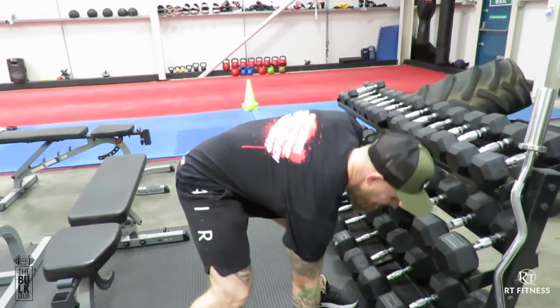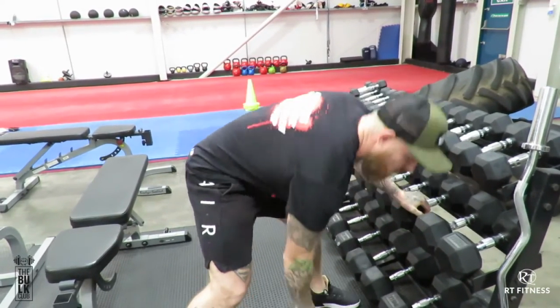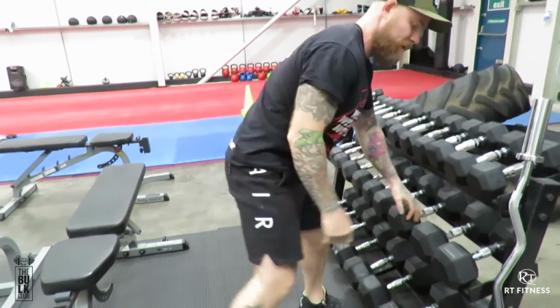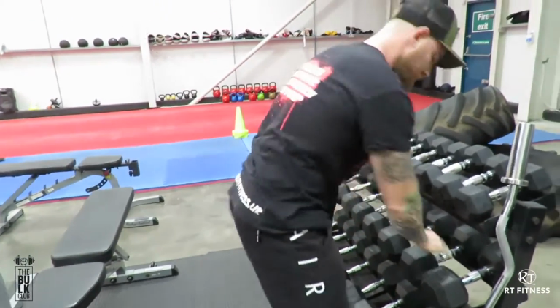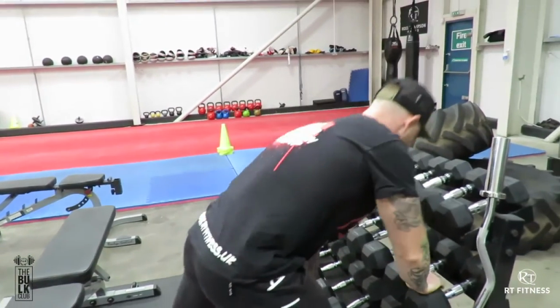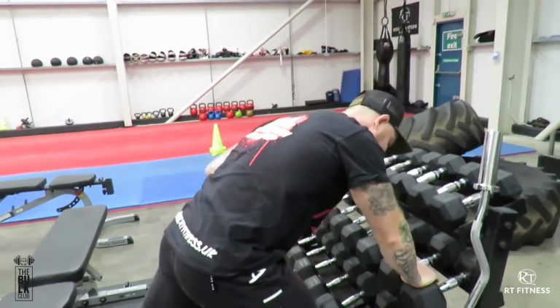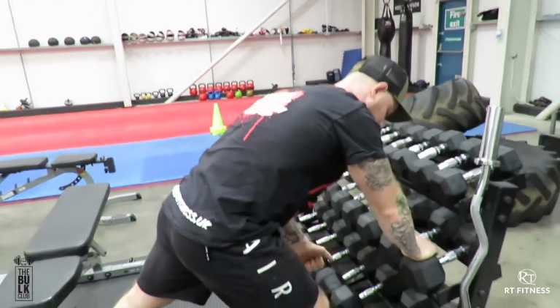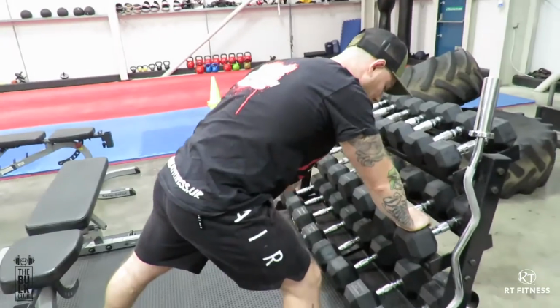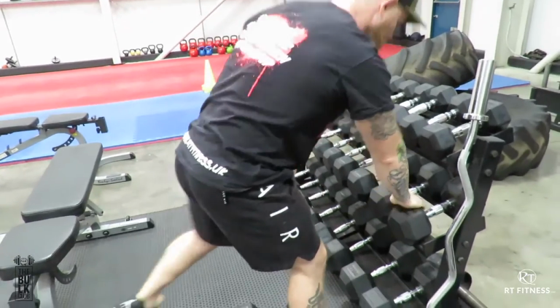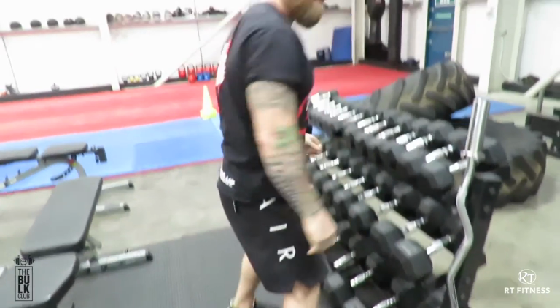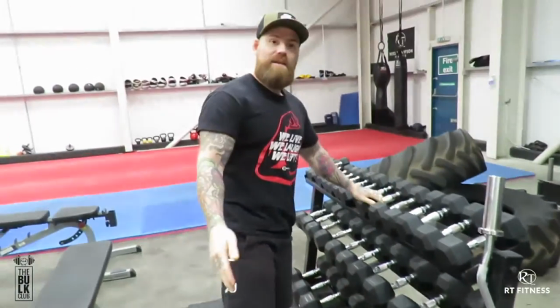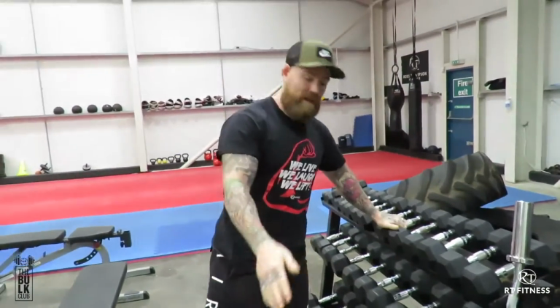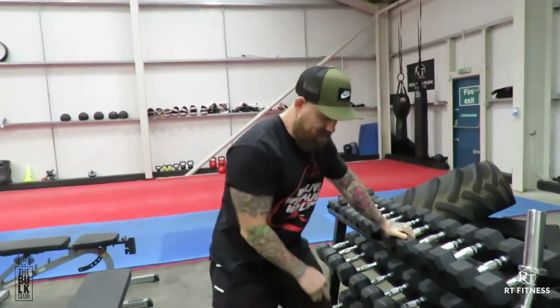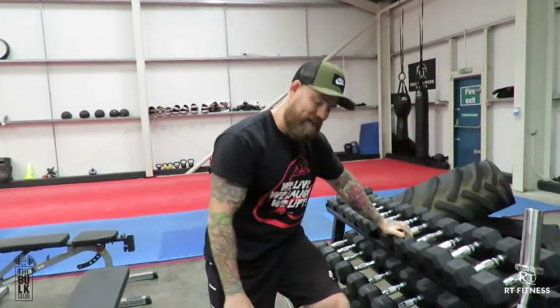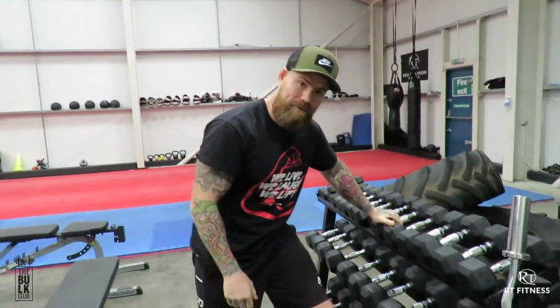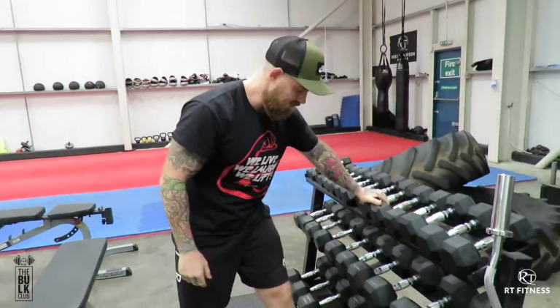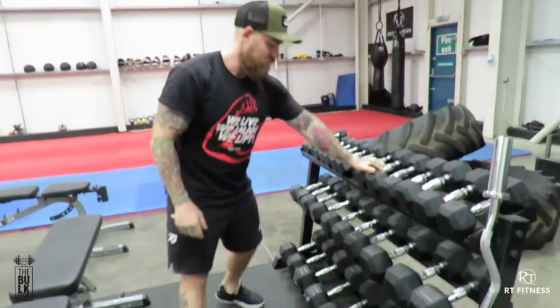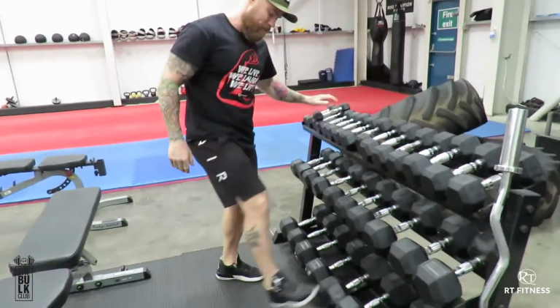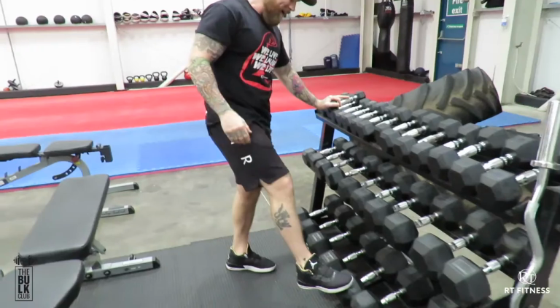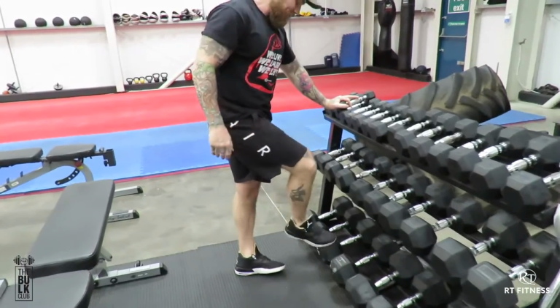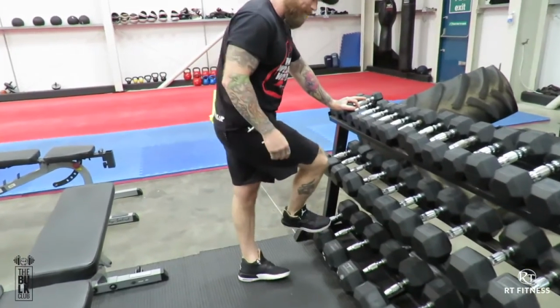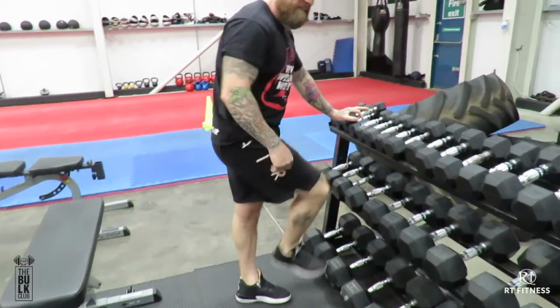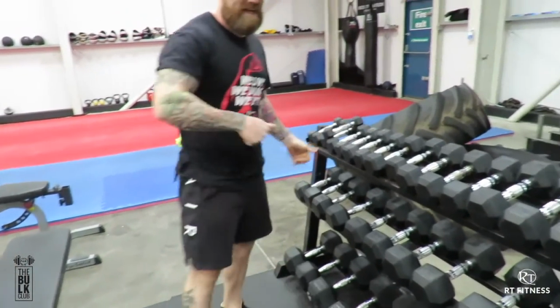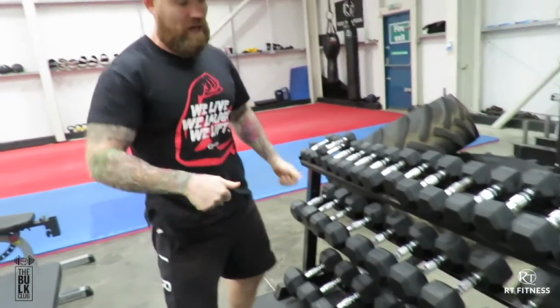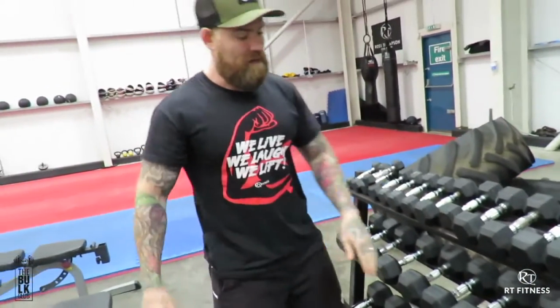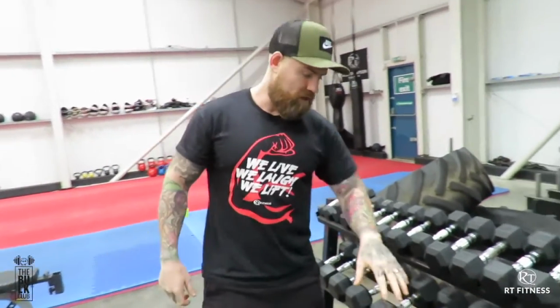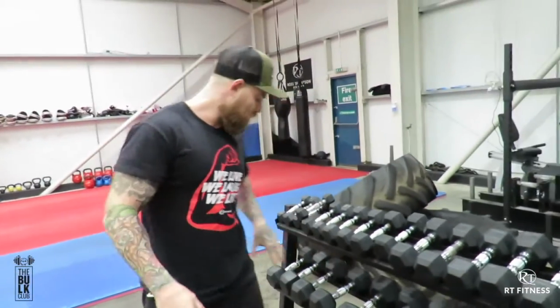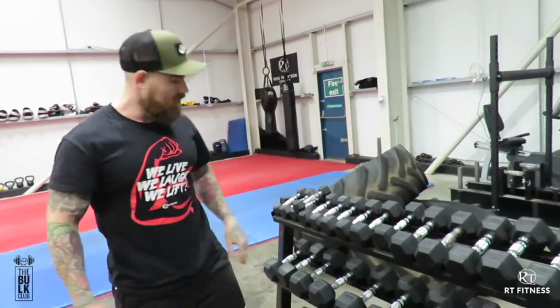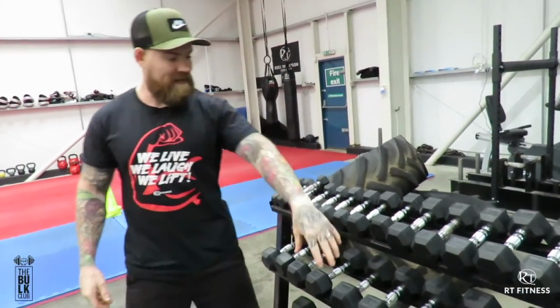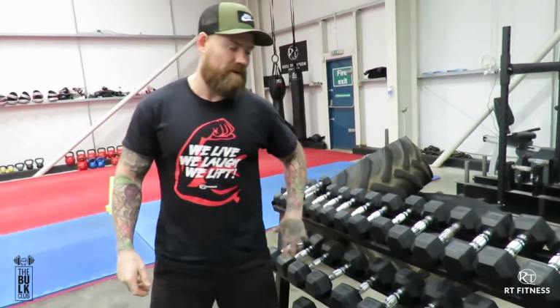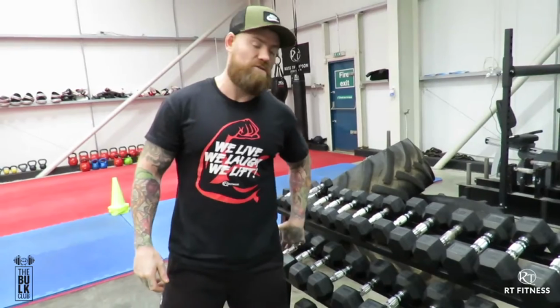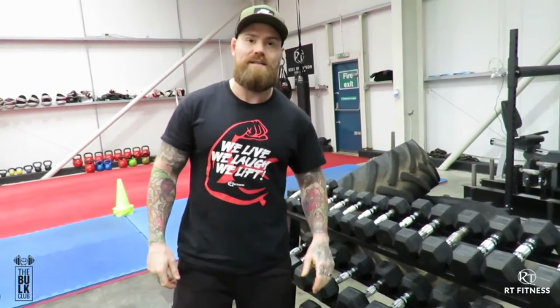You do 10 one arm, 10 the opposite arm, and then you're straight into the next weight down. Next weight down, next weight down — 10 each arm — until you've went through 10 different lots of dumbbells.